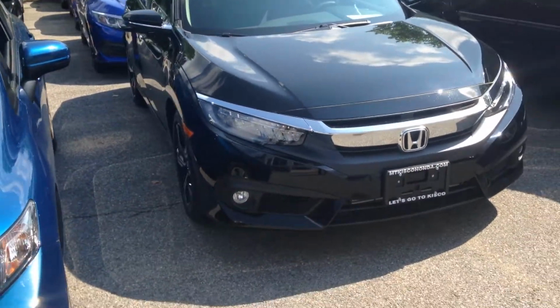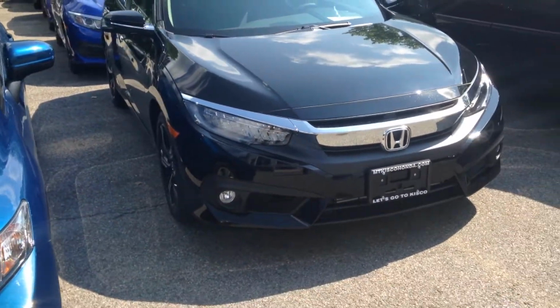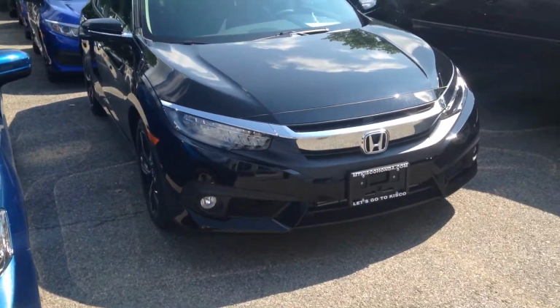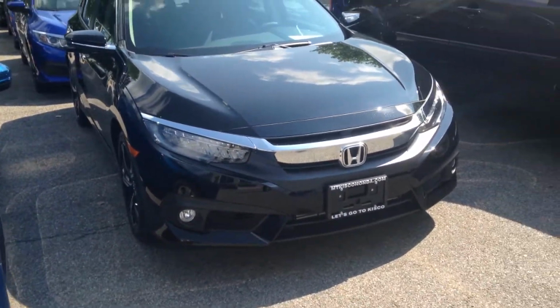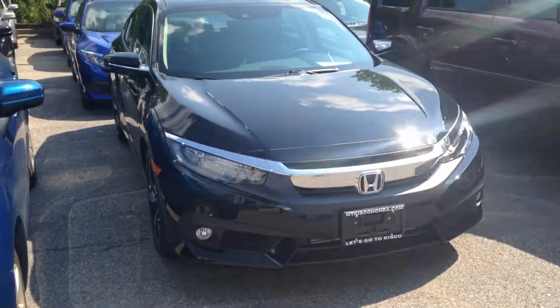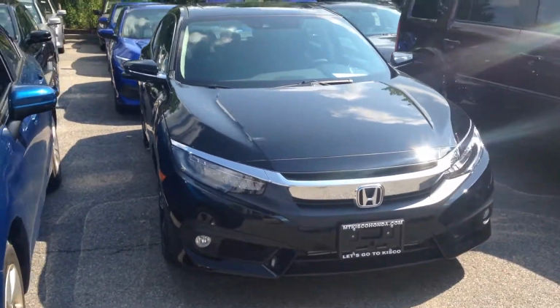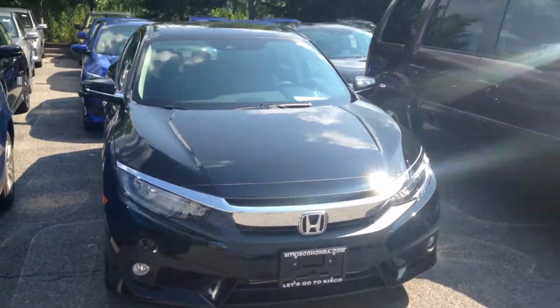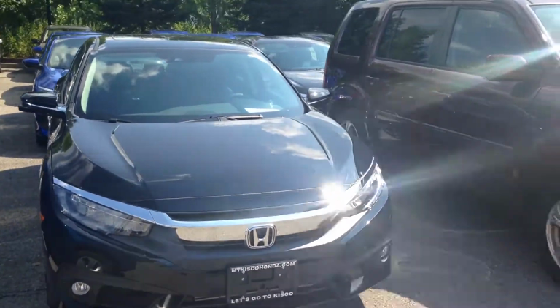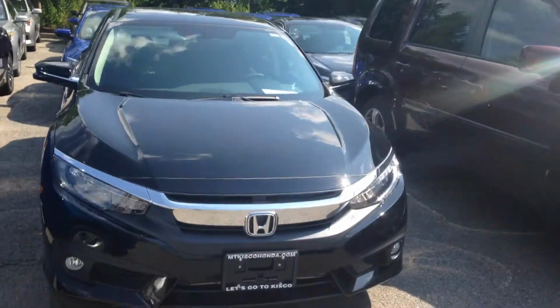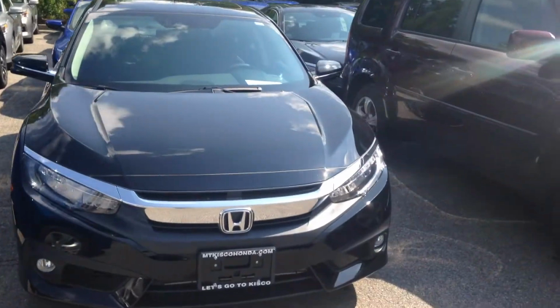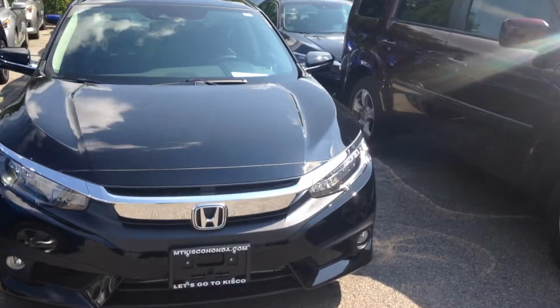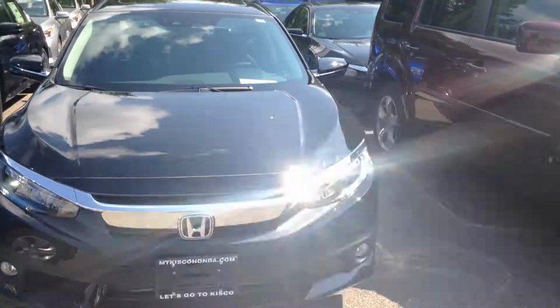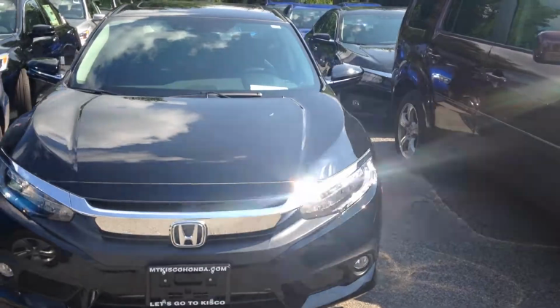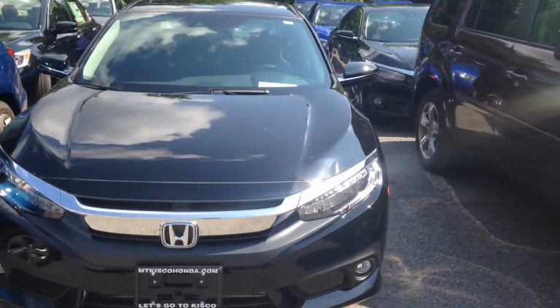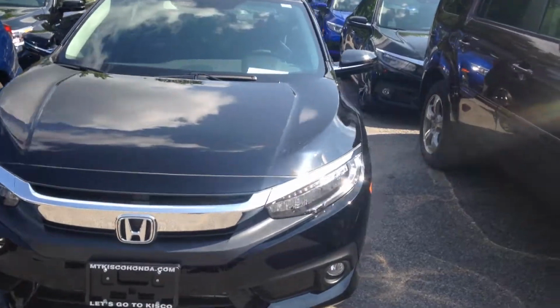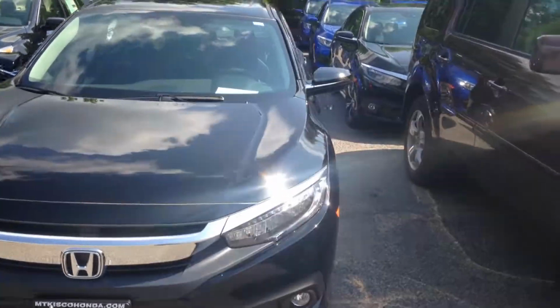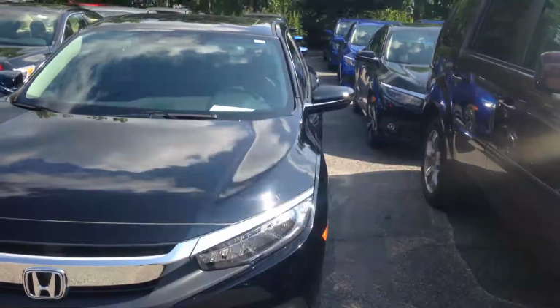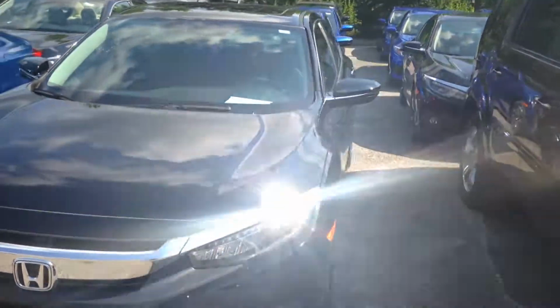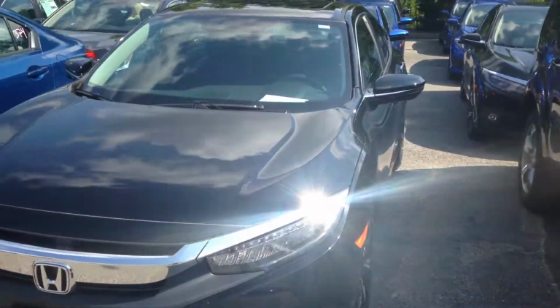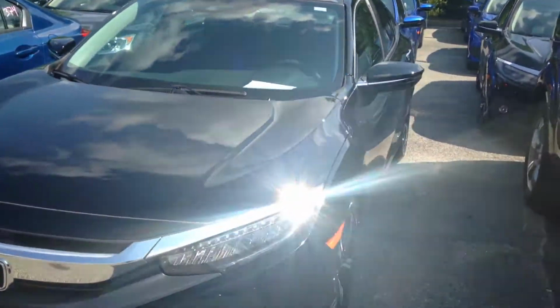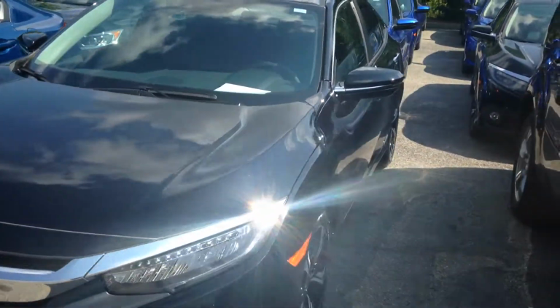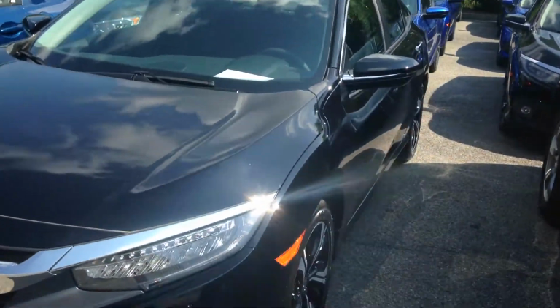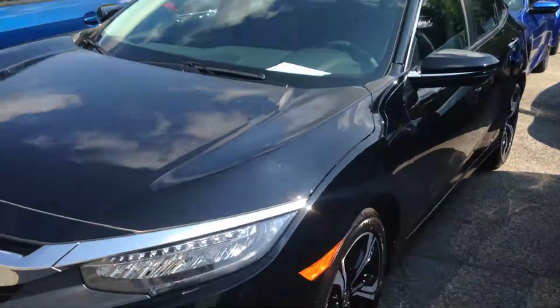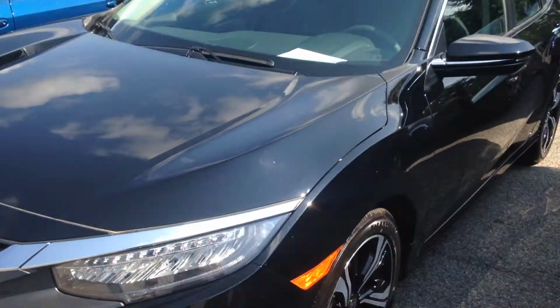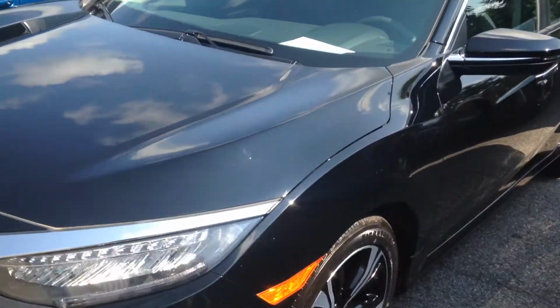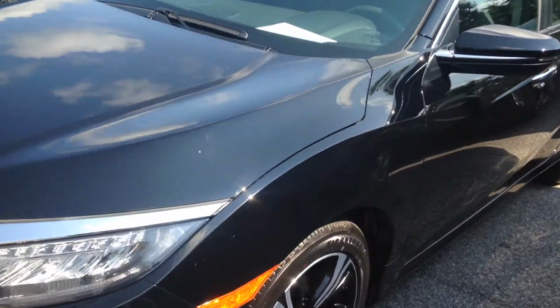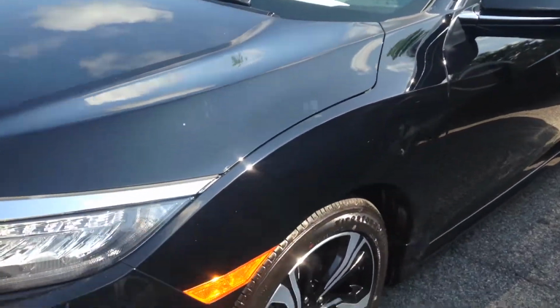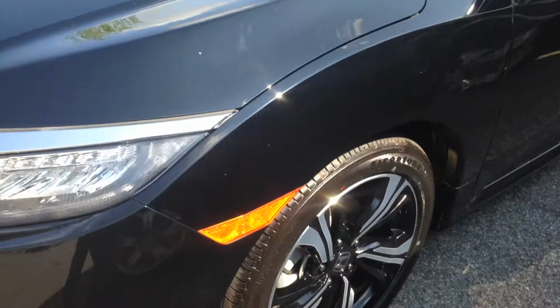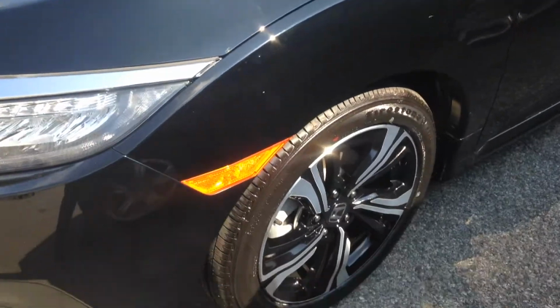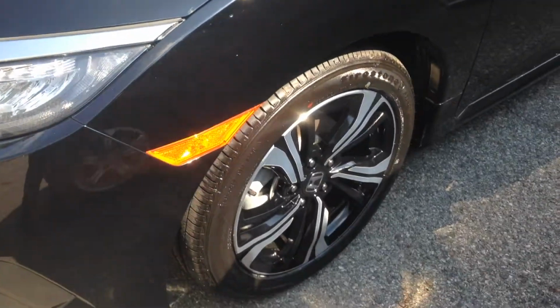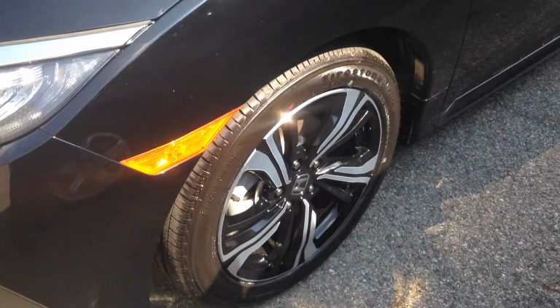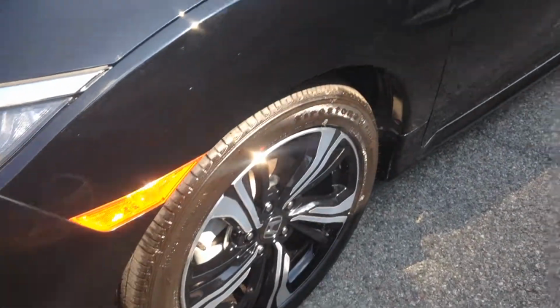You got your LED fog lights, headlights, and taillights. It's going to come standard with 18 inch alloy wheels.